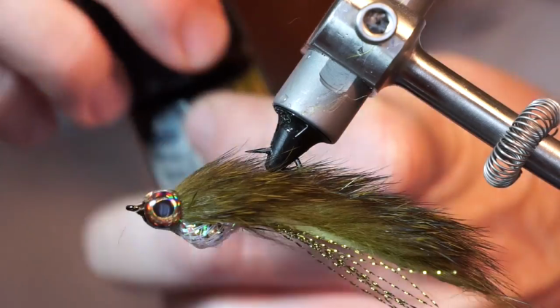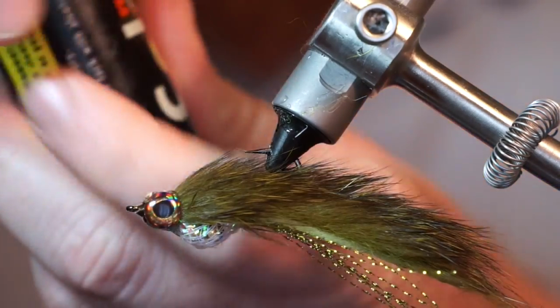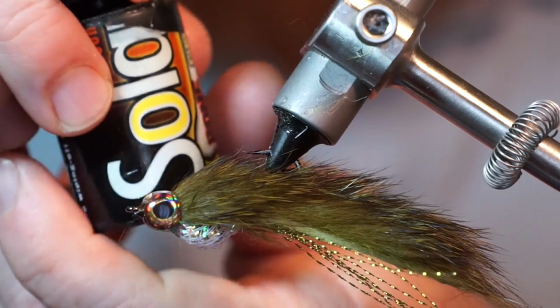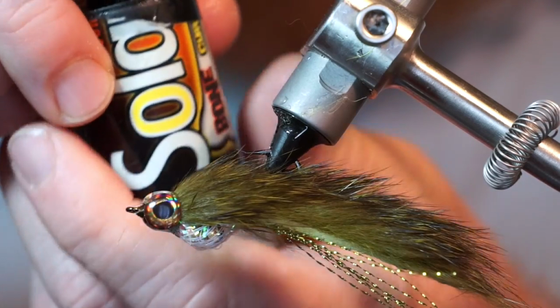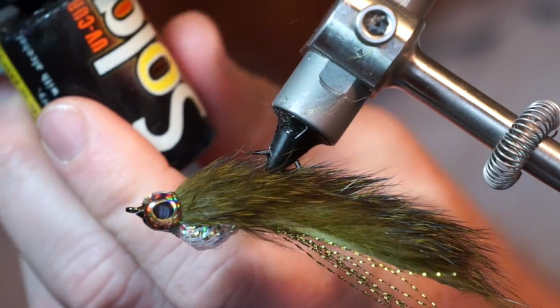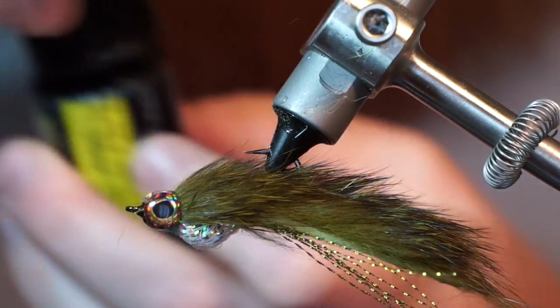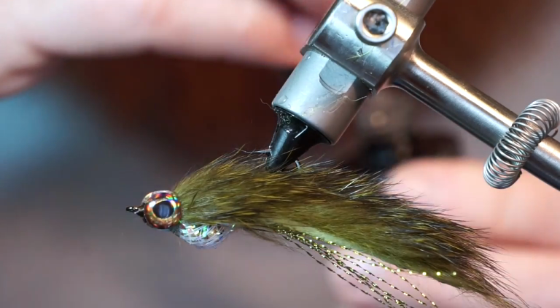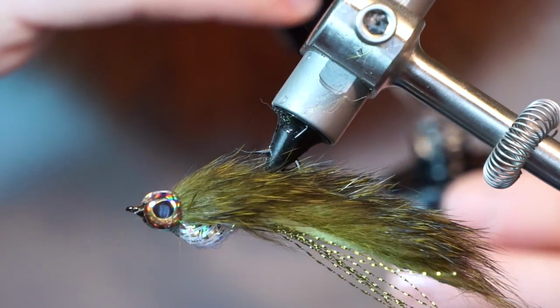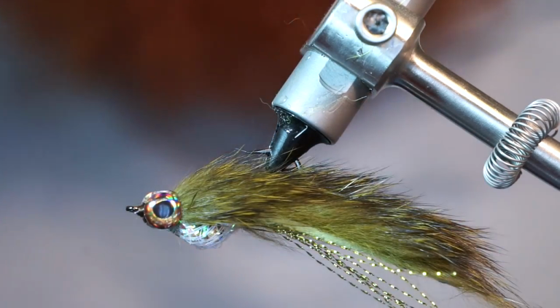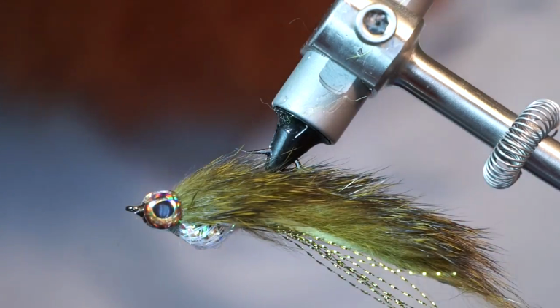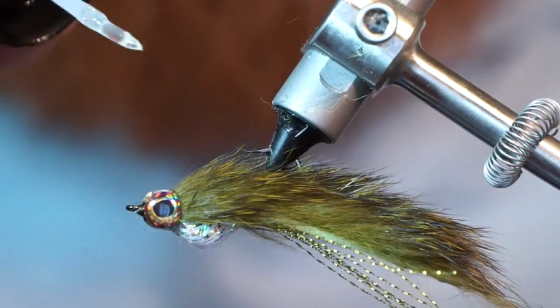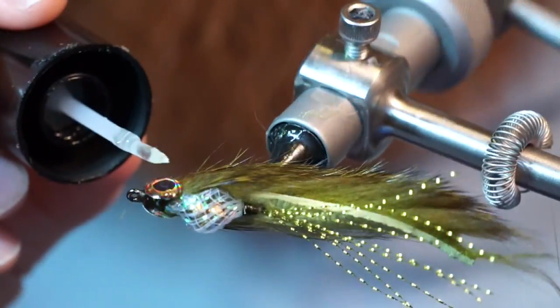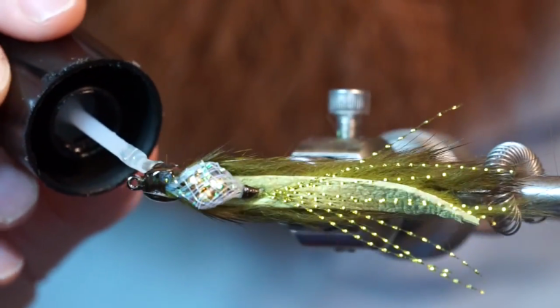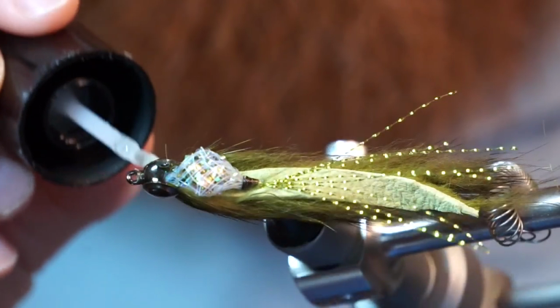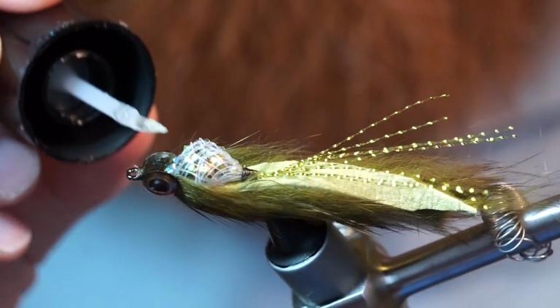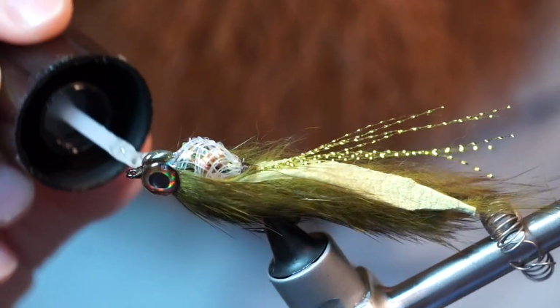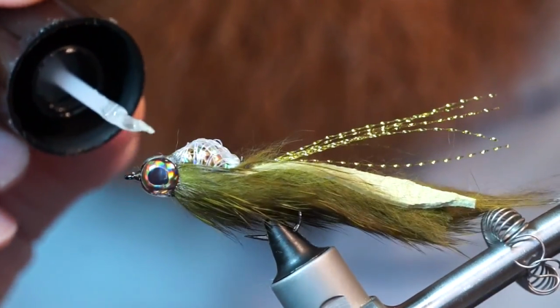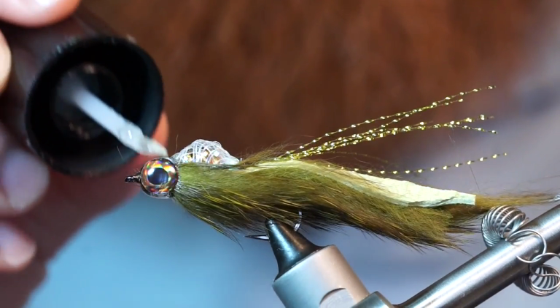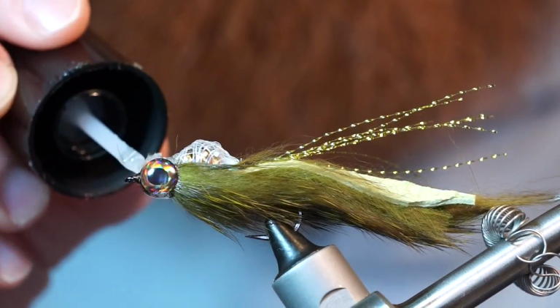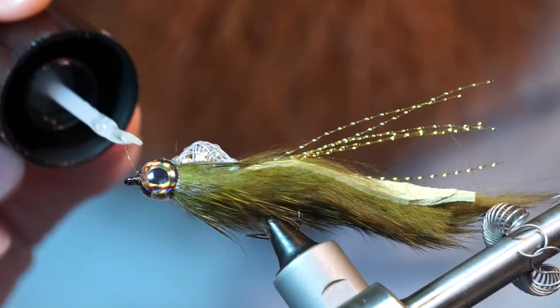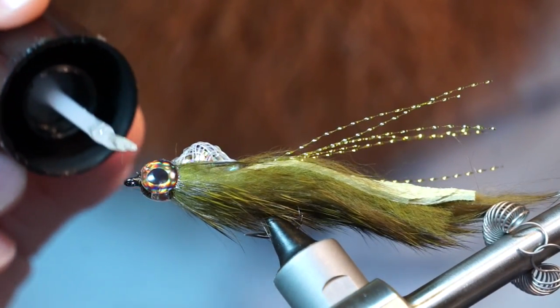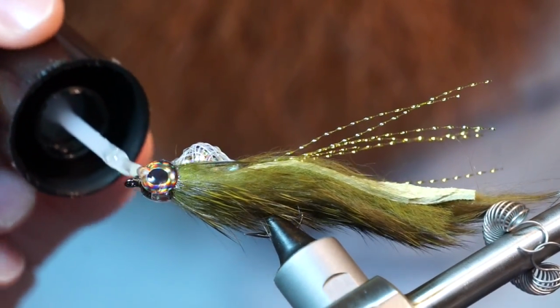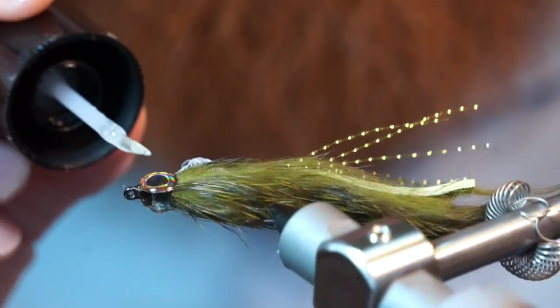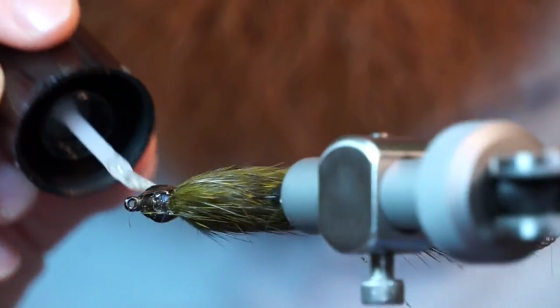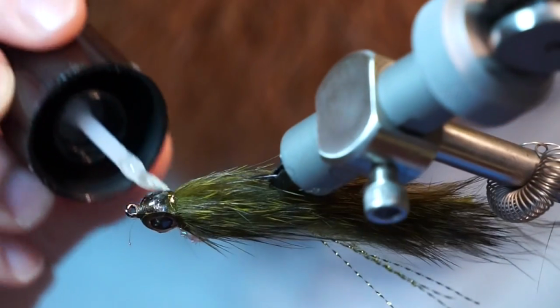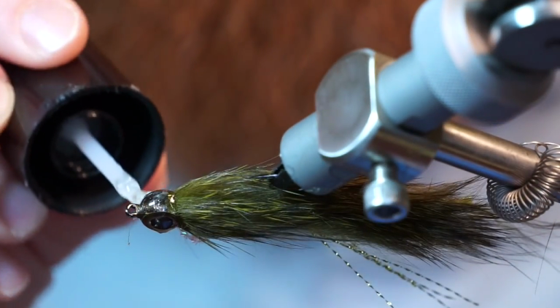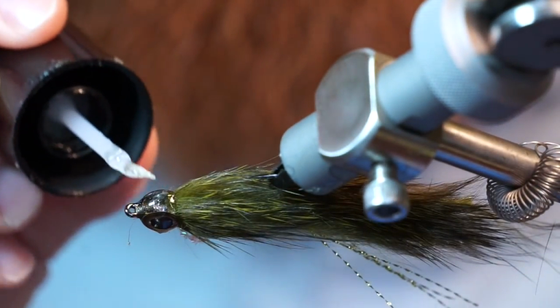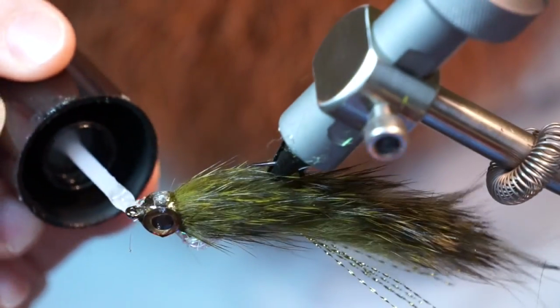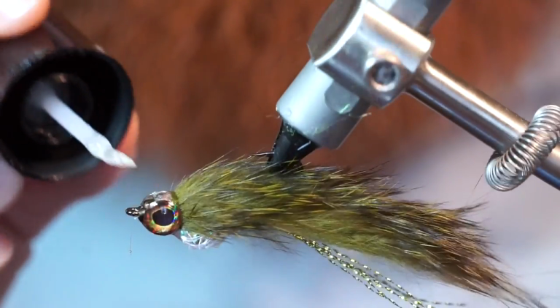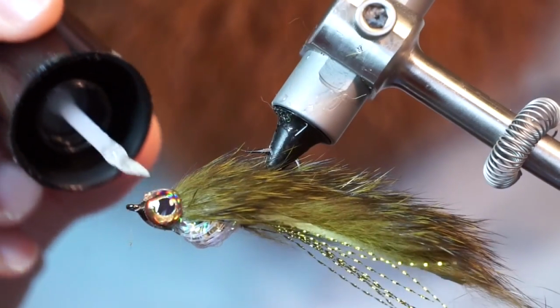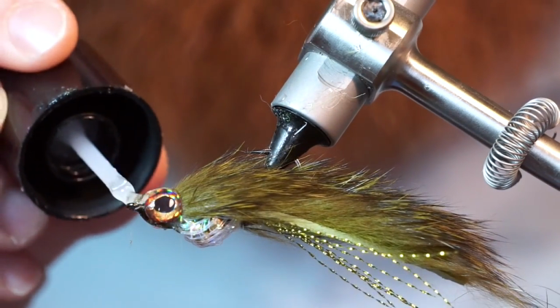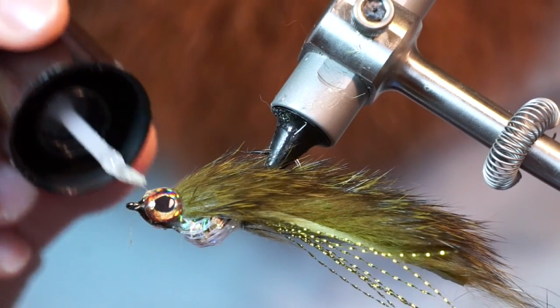For one last final step, I like adding another type of UV resin made by Solarez called Bone Dry. It's really thin and makes a nice shiny finish. It also adds one last layer of protection to keep the eyes on securely, even after many strikes from fish.